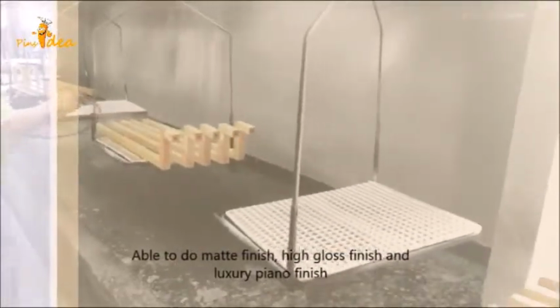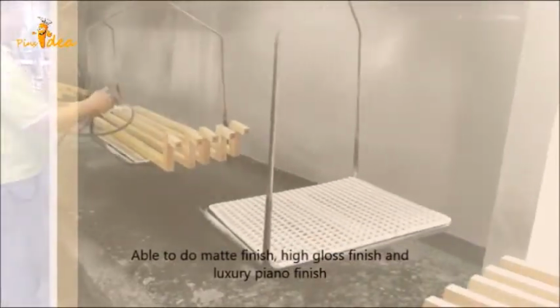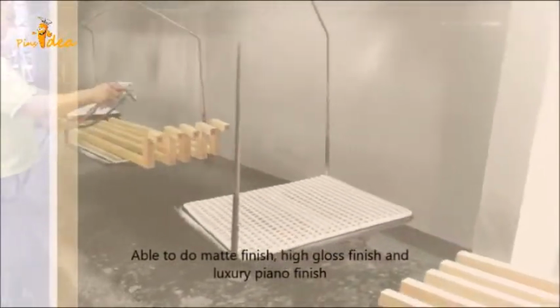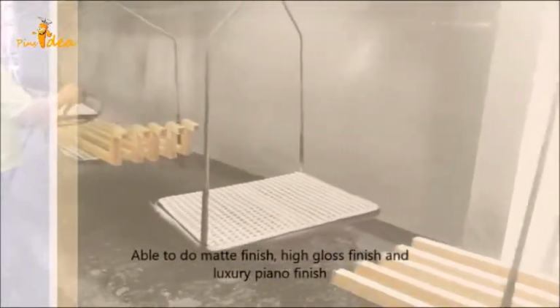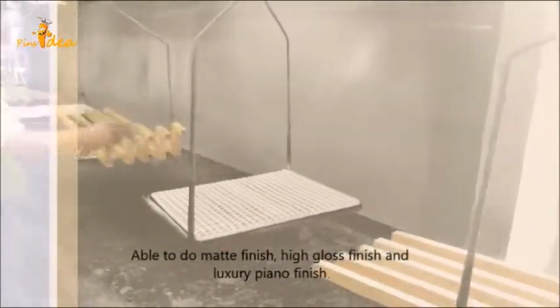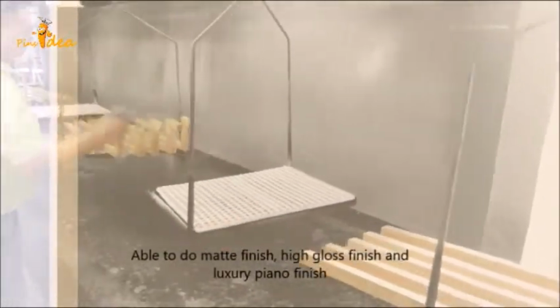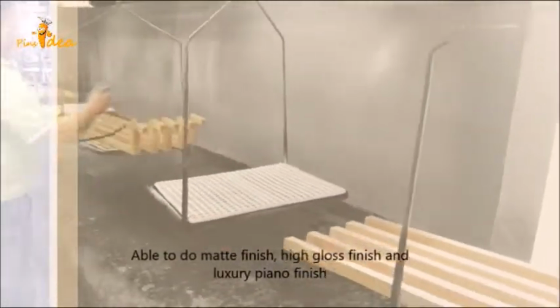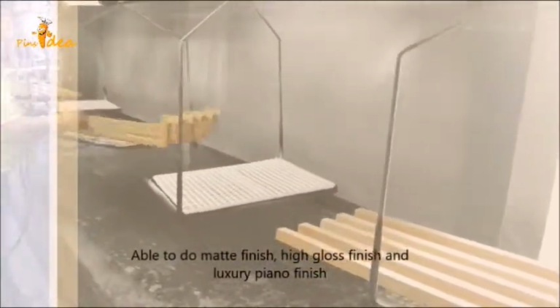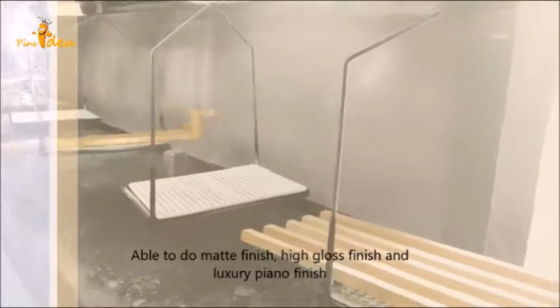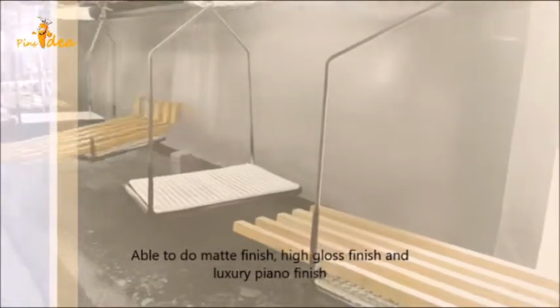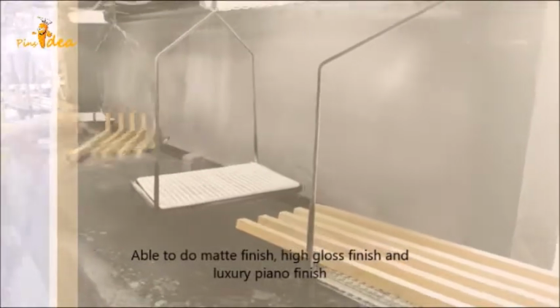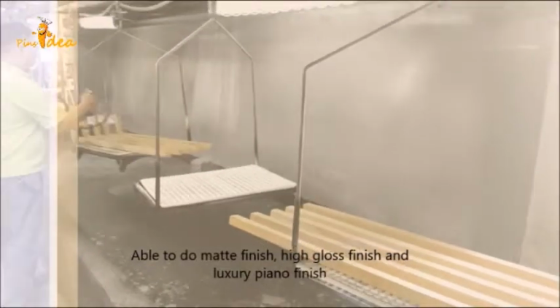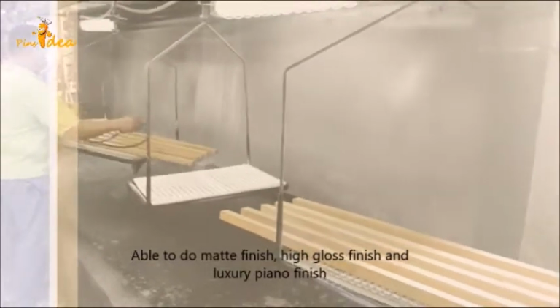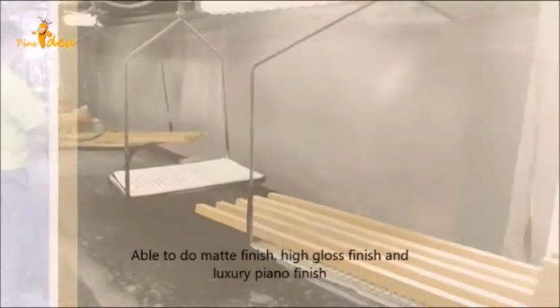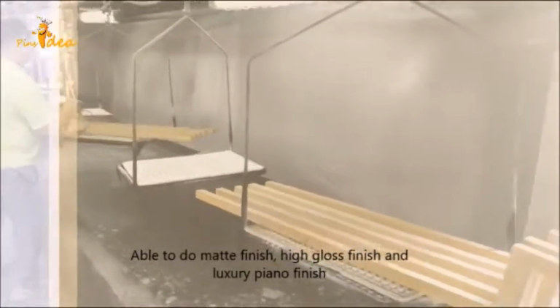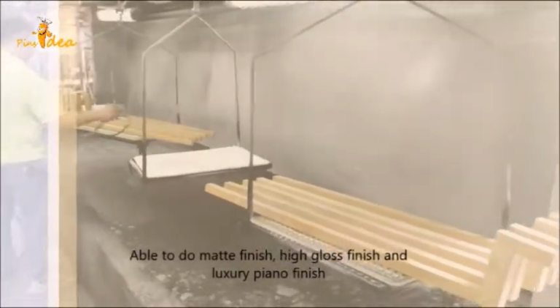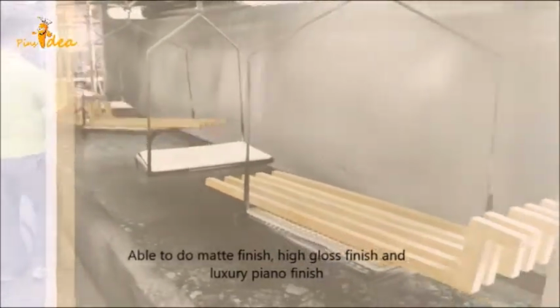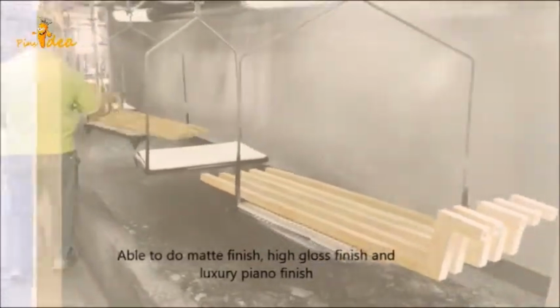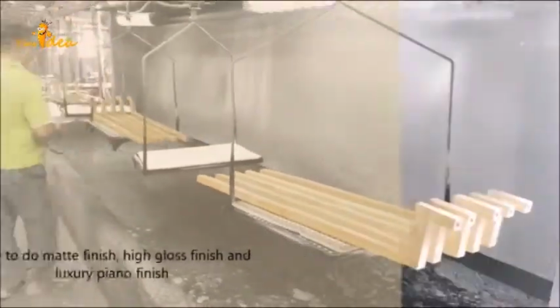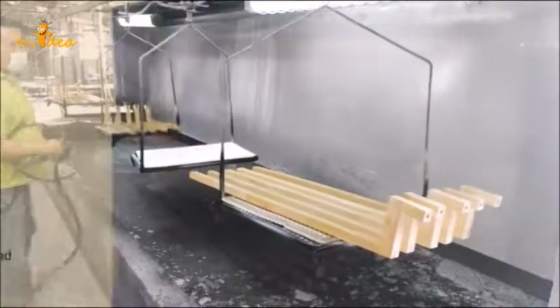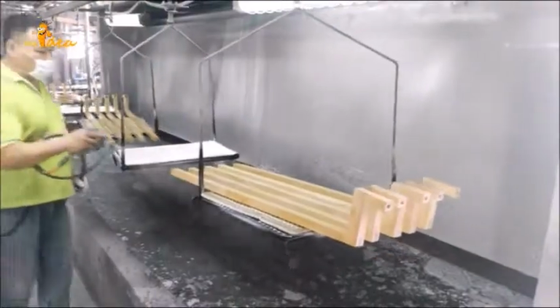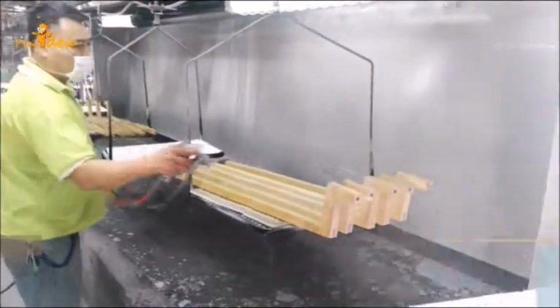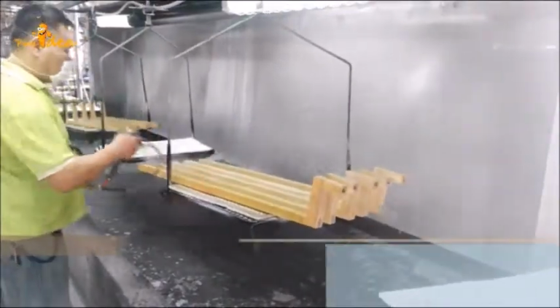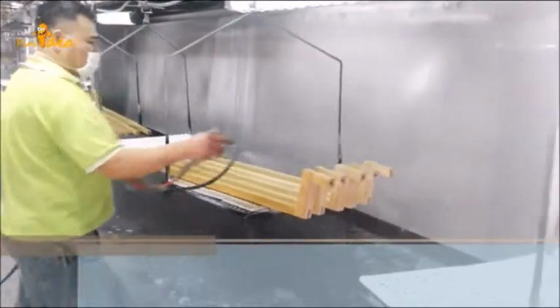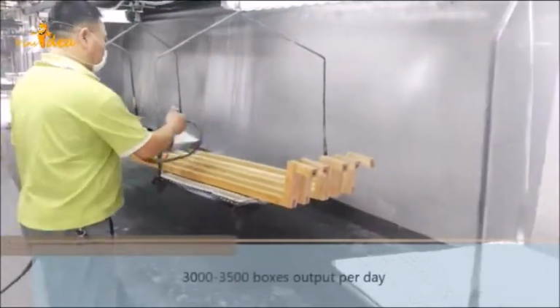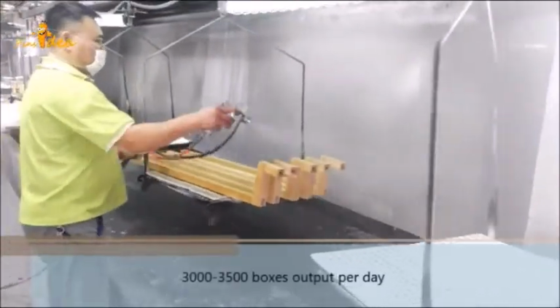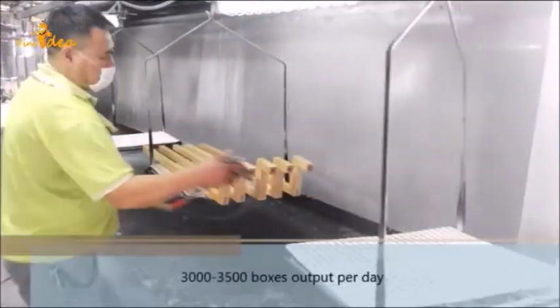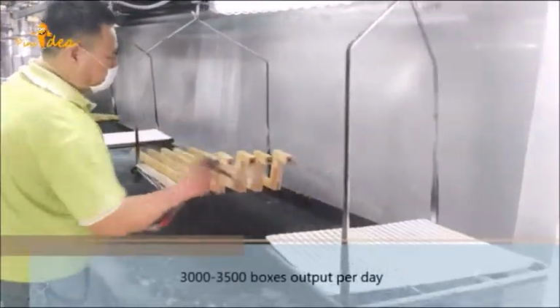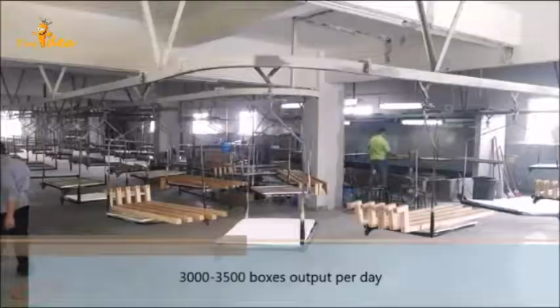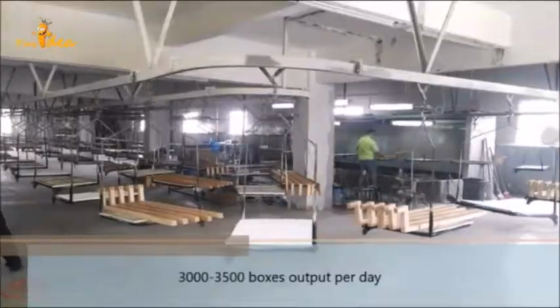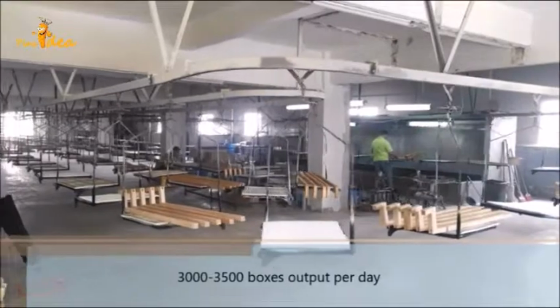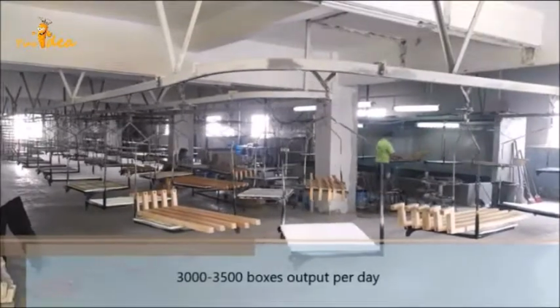Our painting line can deal with matte finish, high-gloss finish, and high-end luxury piano finish at affordable, competitive prices.